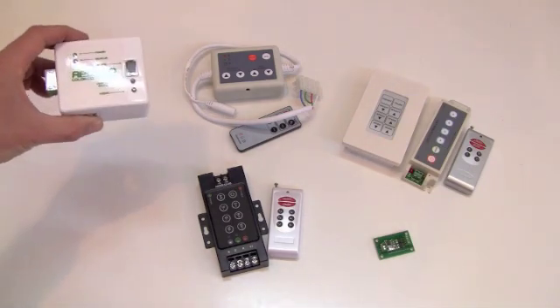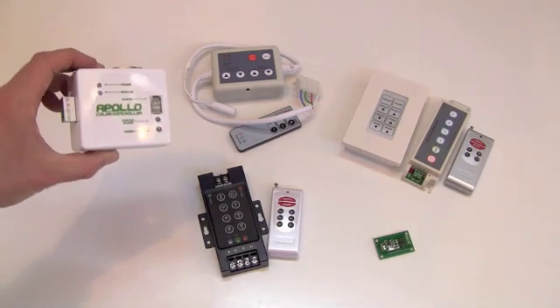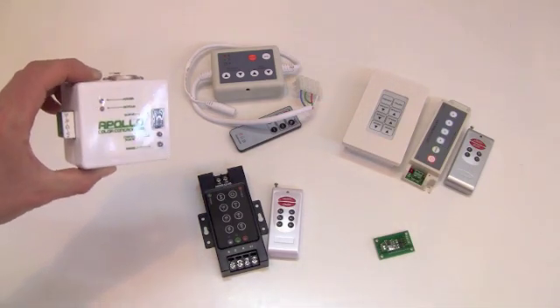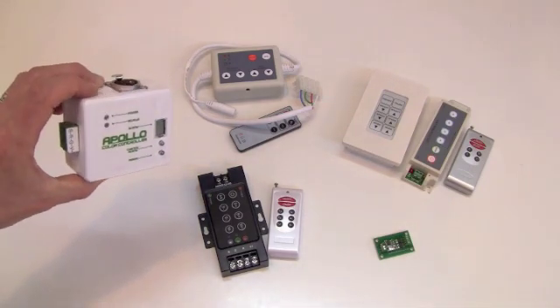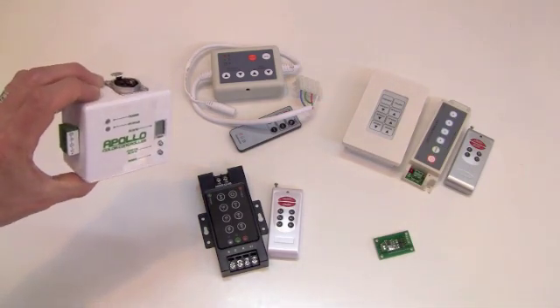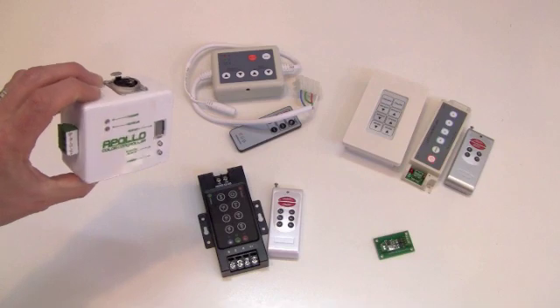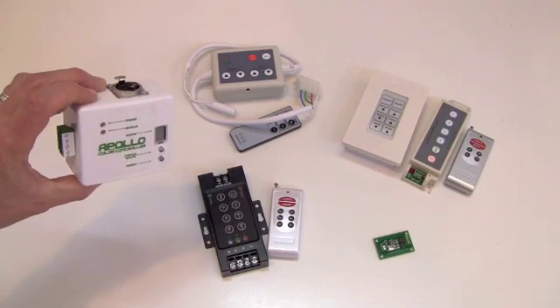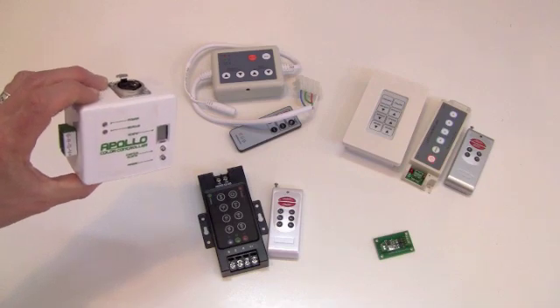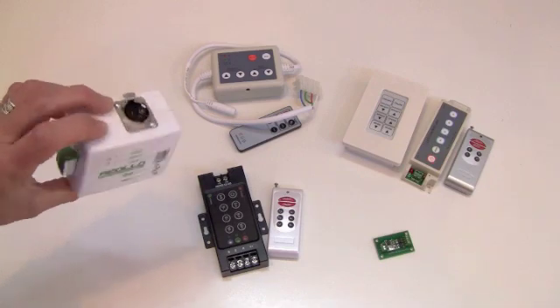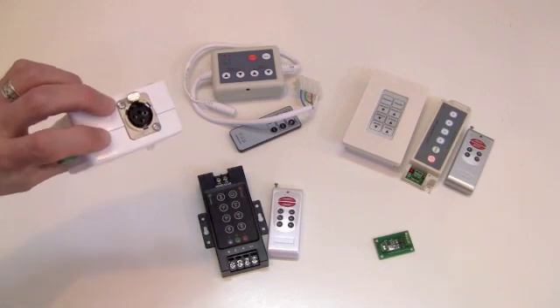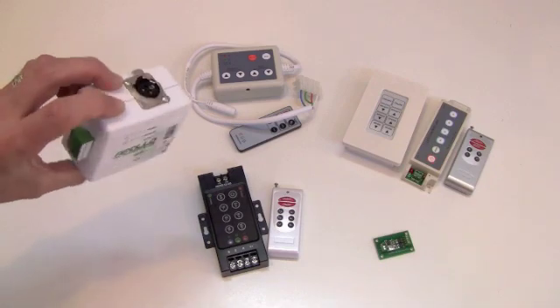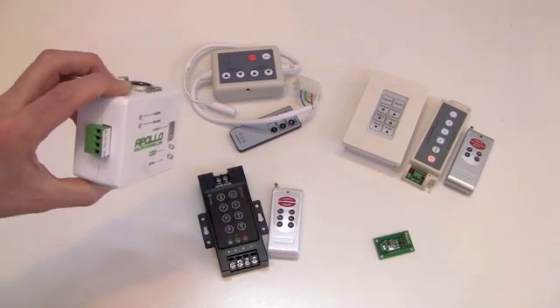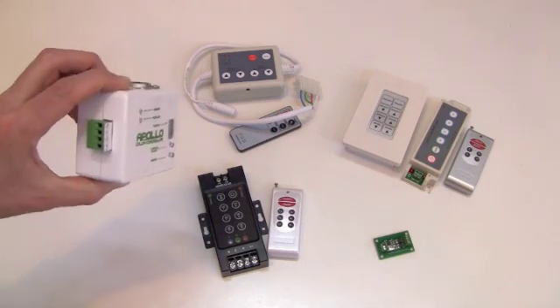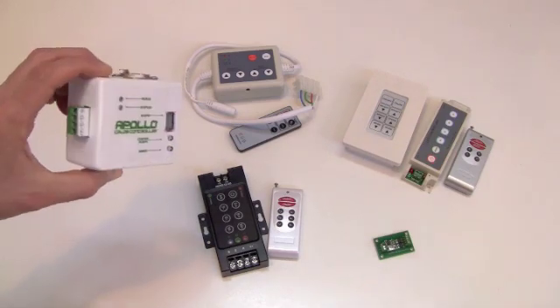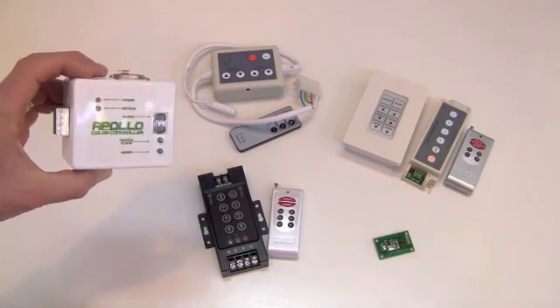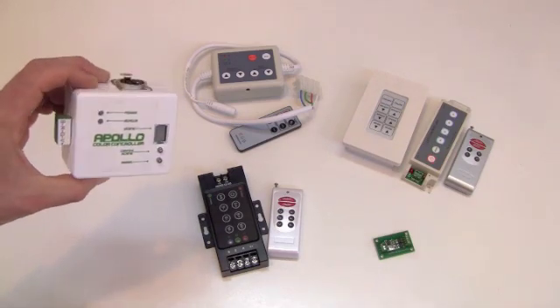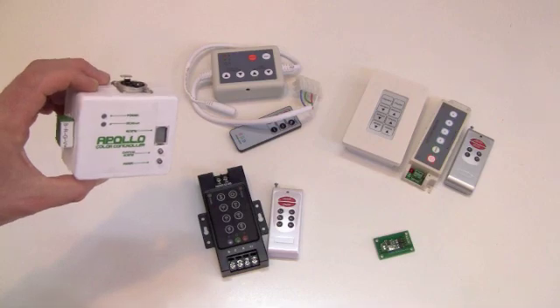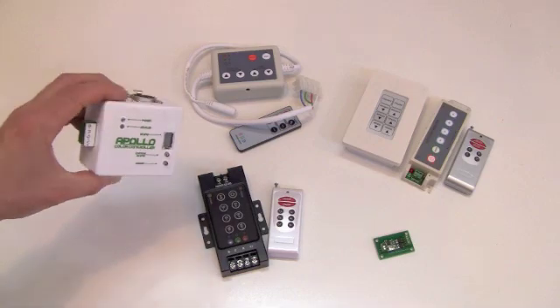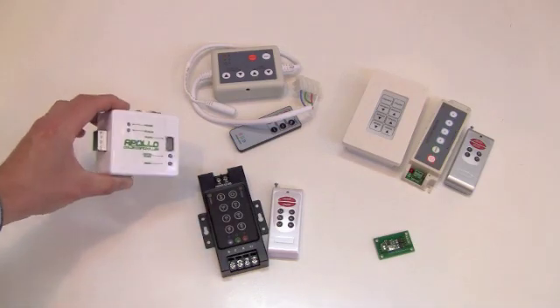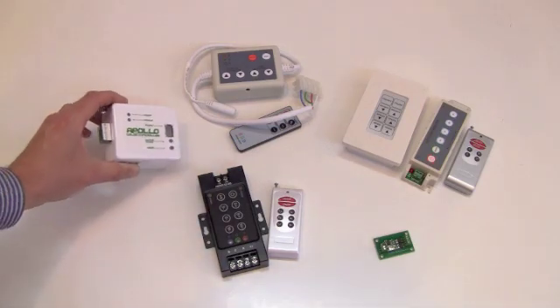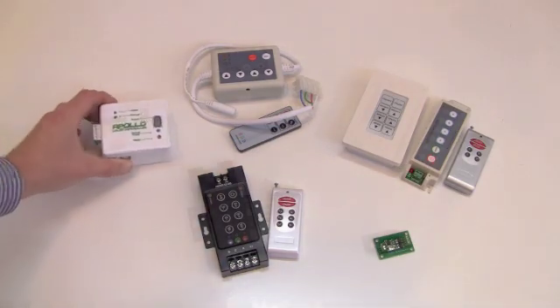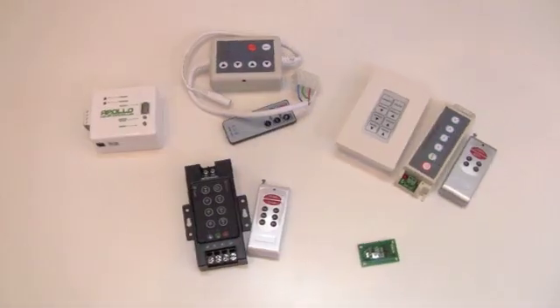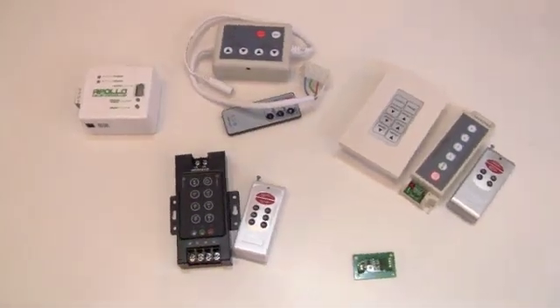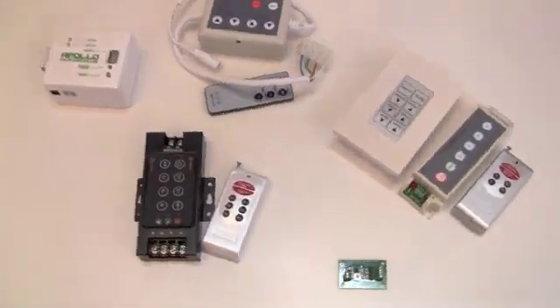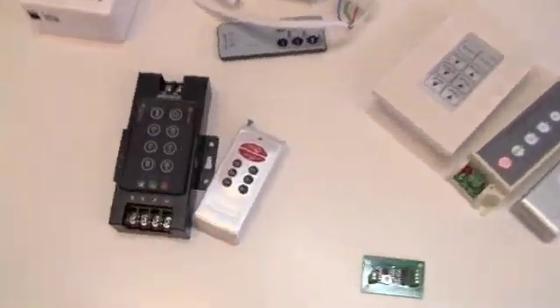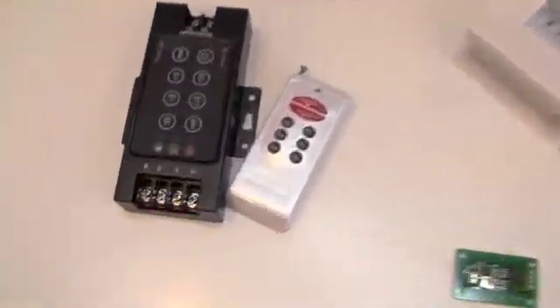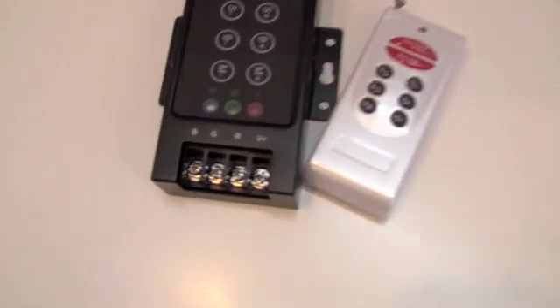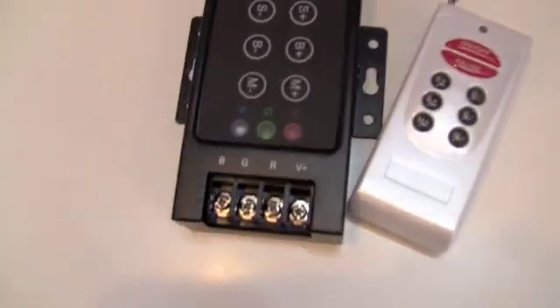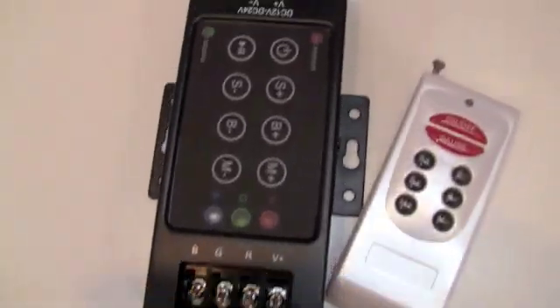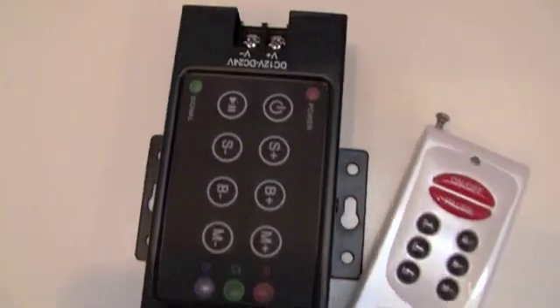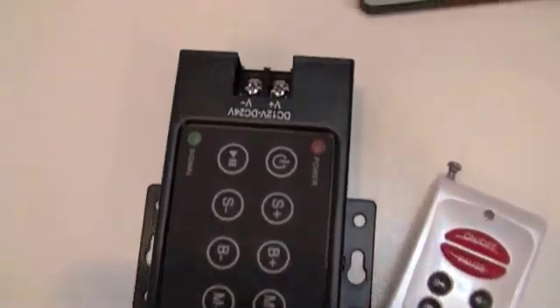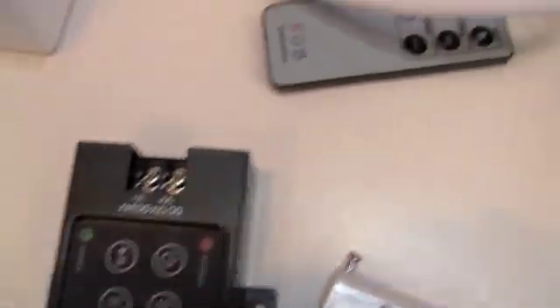Our Apollo DMX LED color controller comes with PC compatible software that enables the creation of custom light designs. Our other color controllers feature keypad controls and require nothing extra to directly command RGB lights.